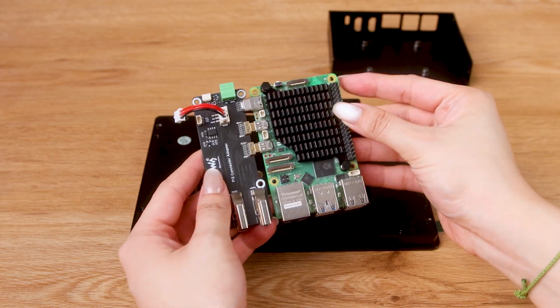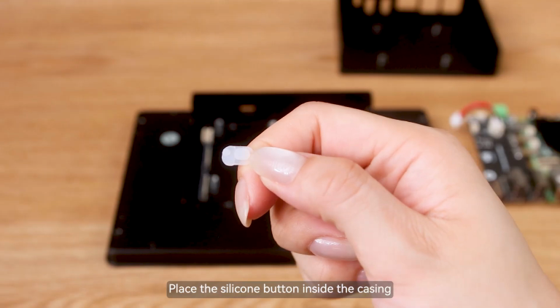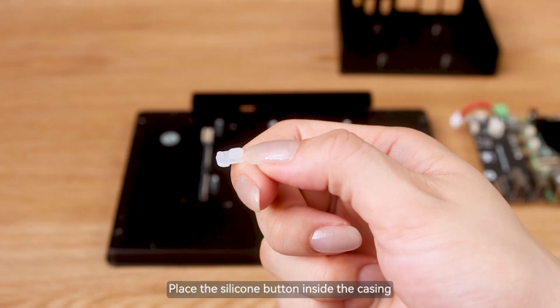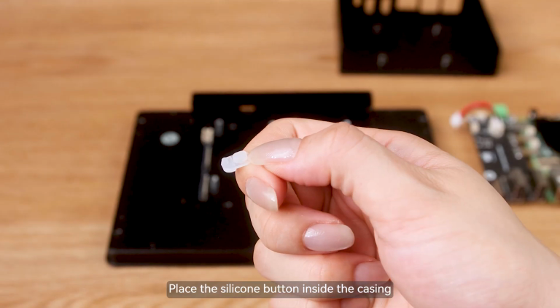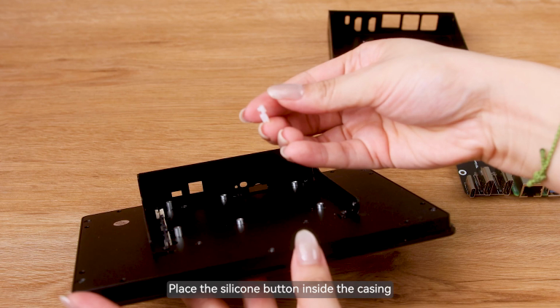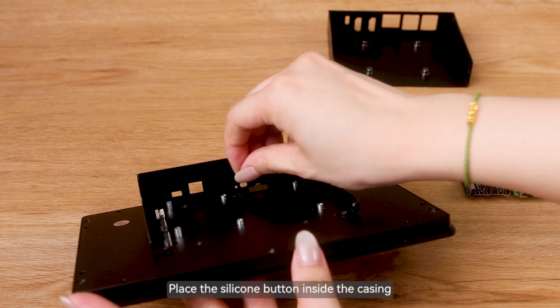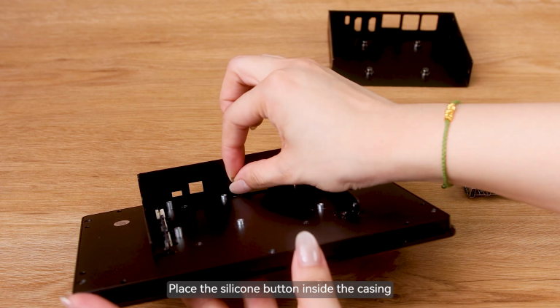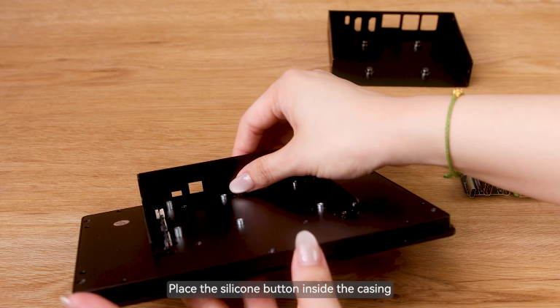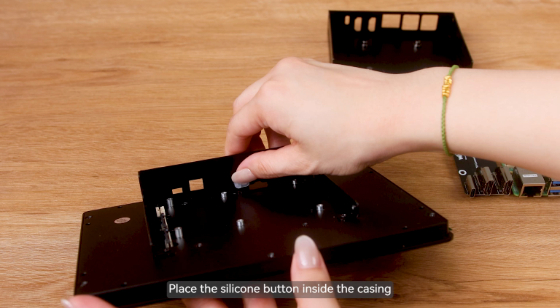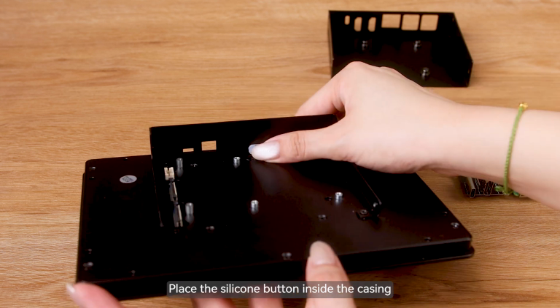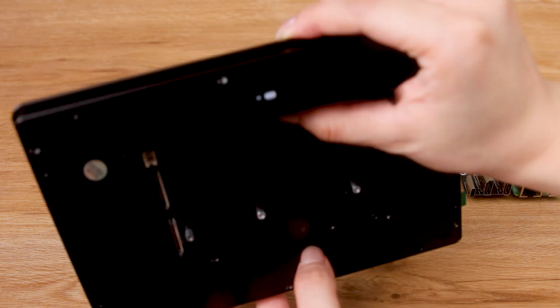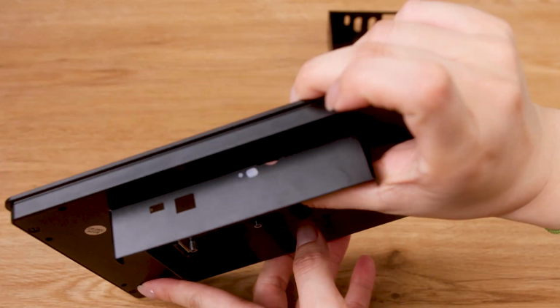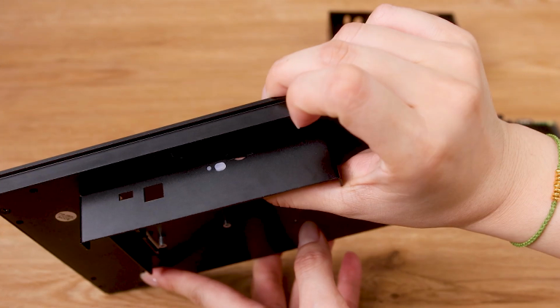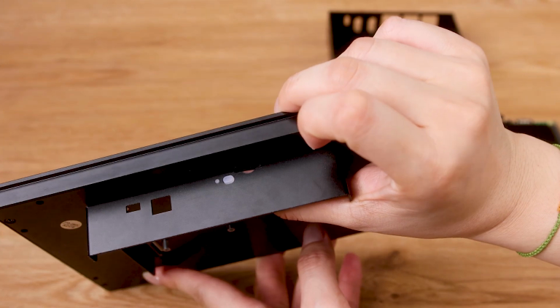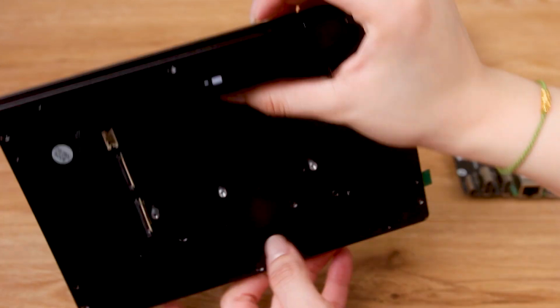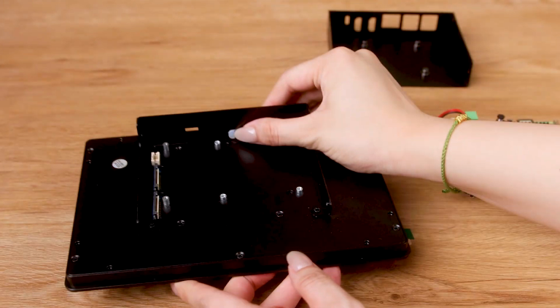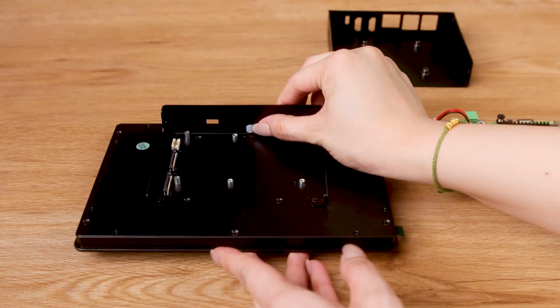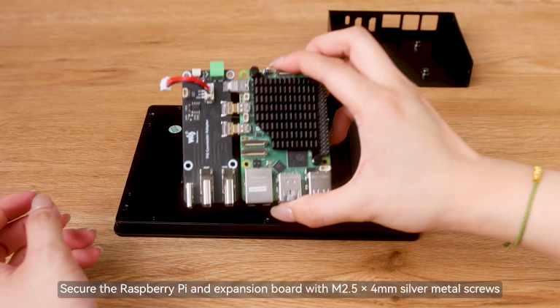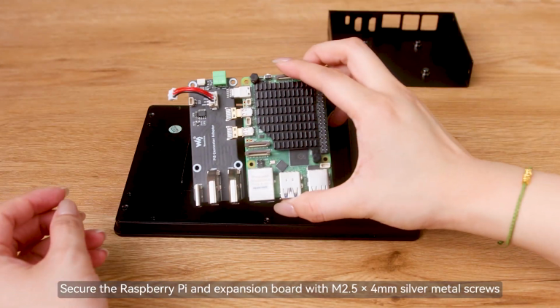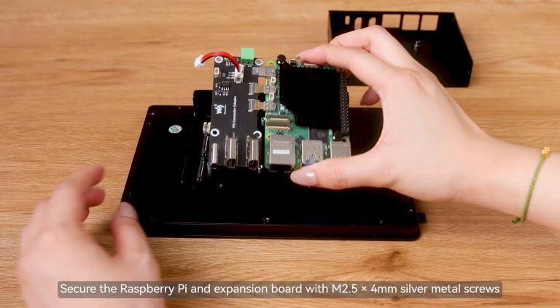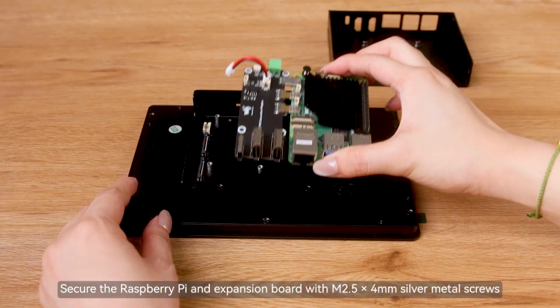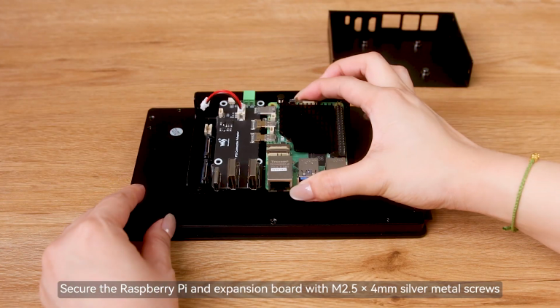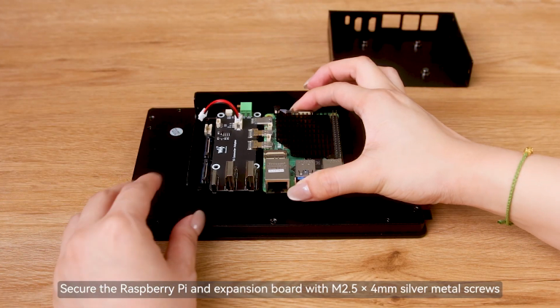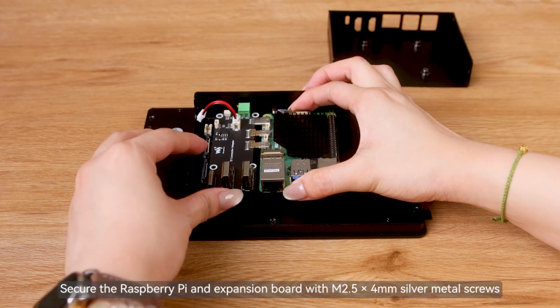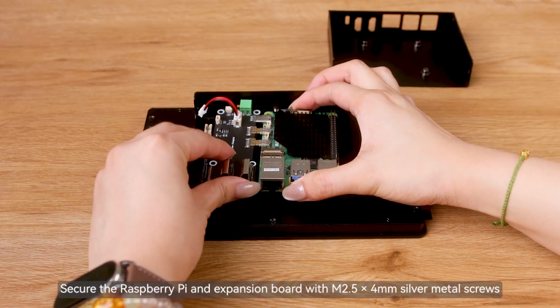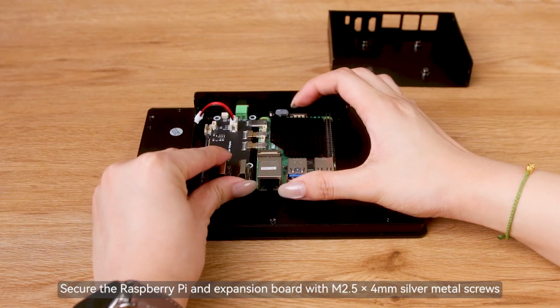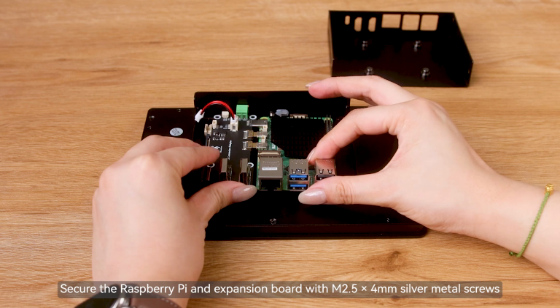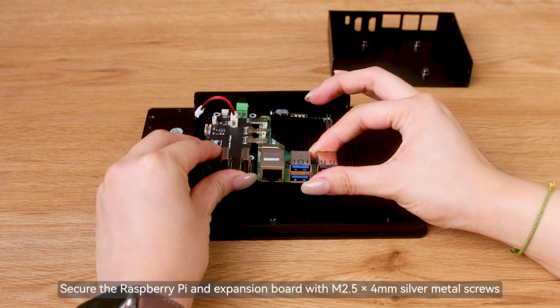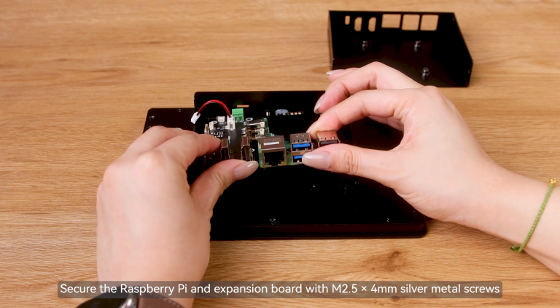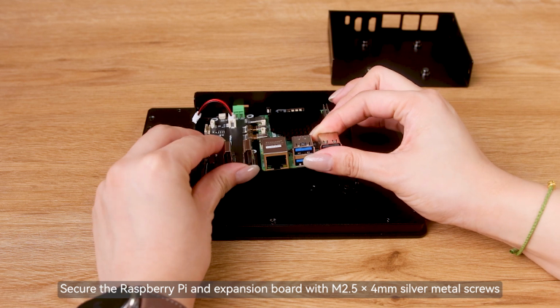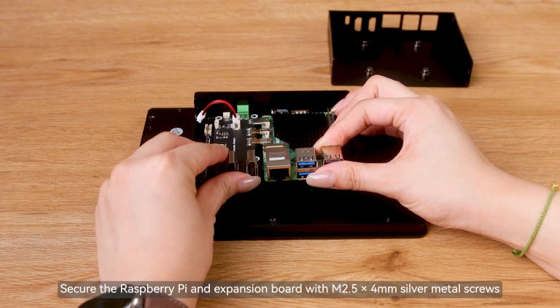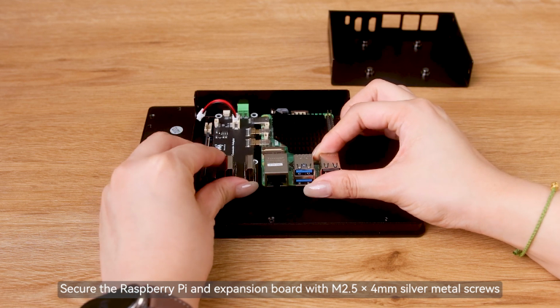Place the silicone button inside the casing. Secure the Raspberry Pi and expansion board with M2.5×4mm silver metal screws.